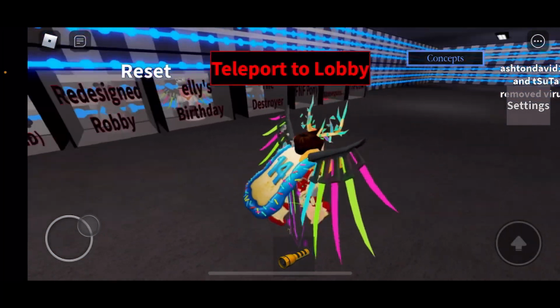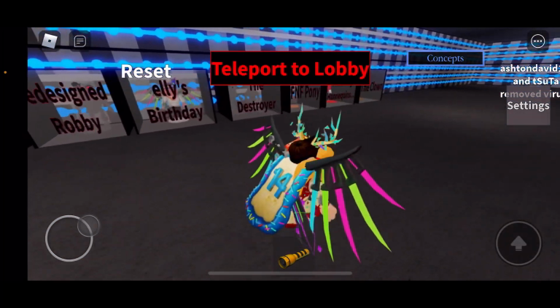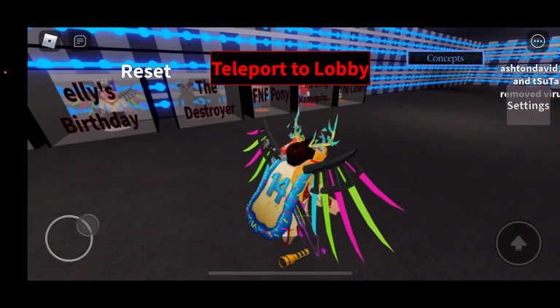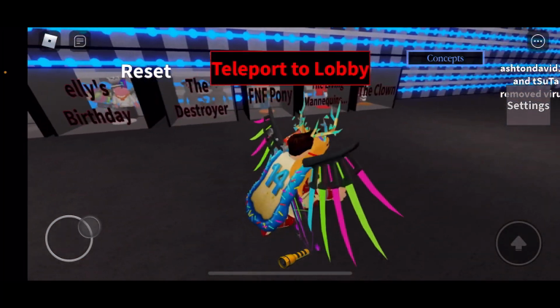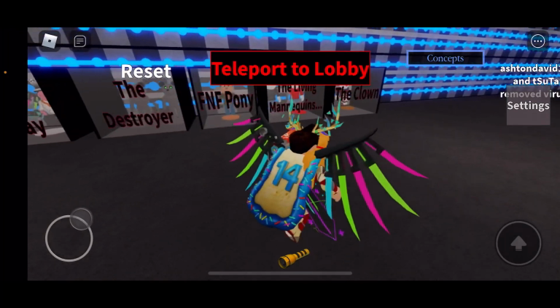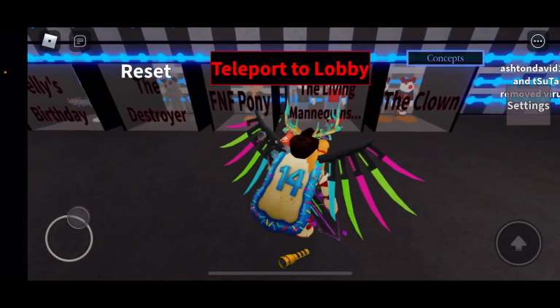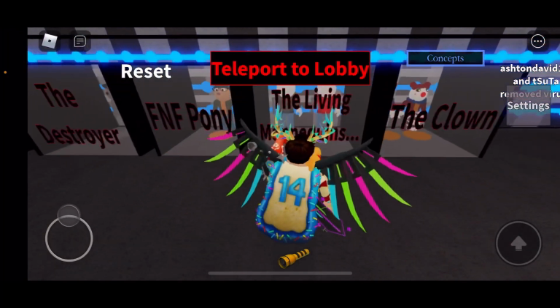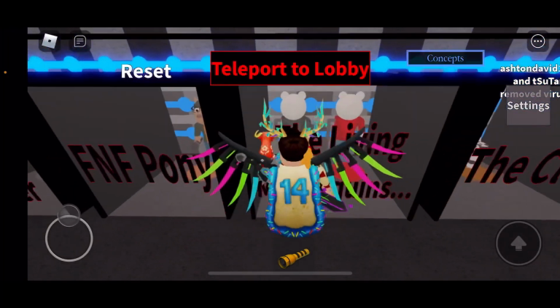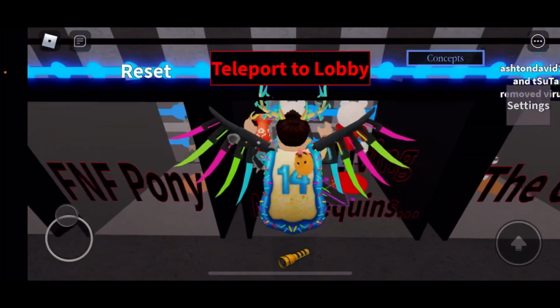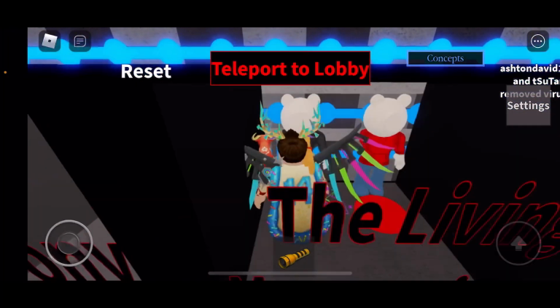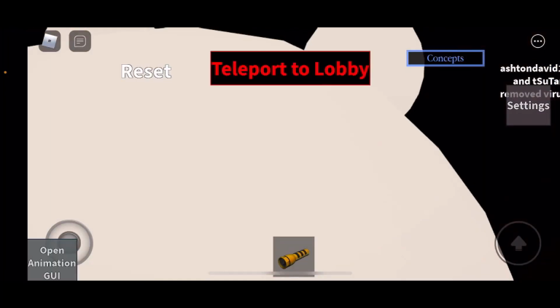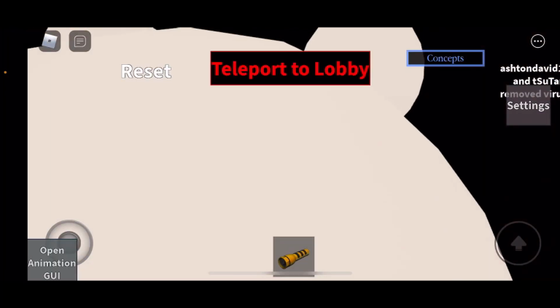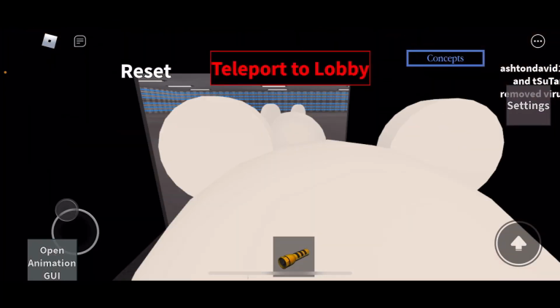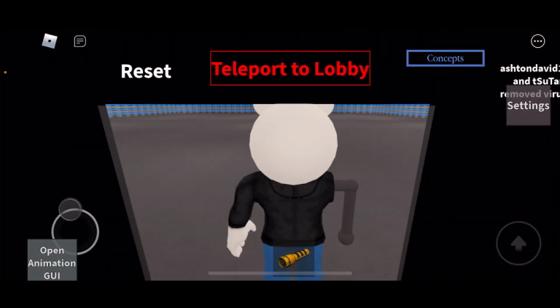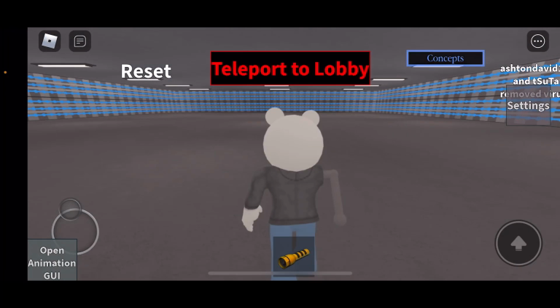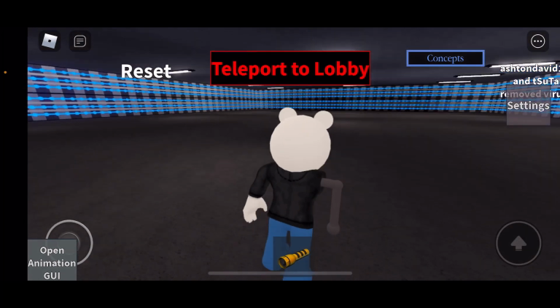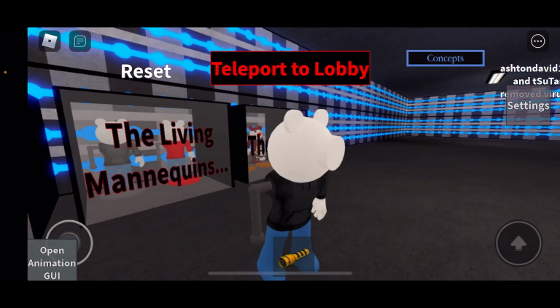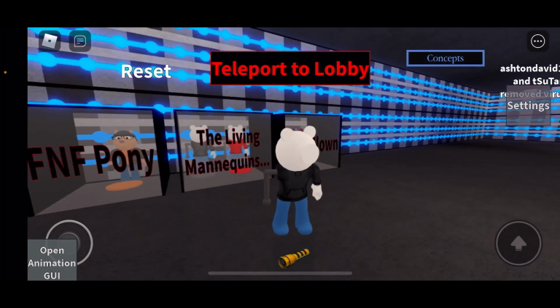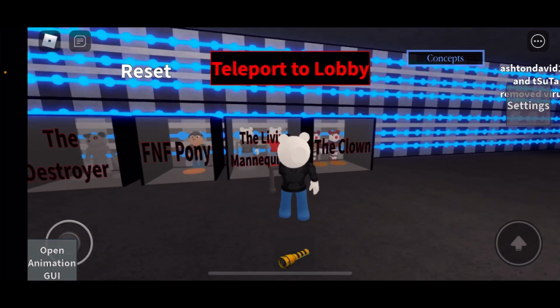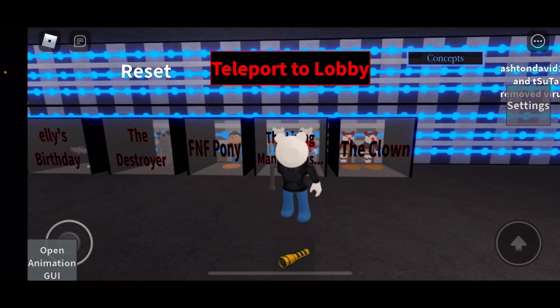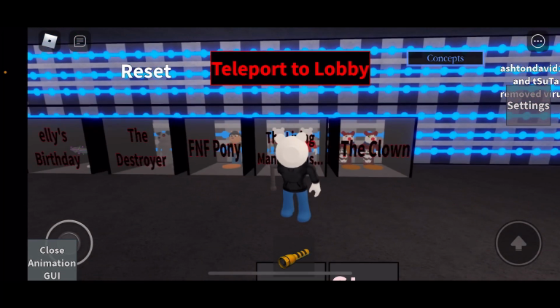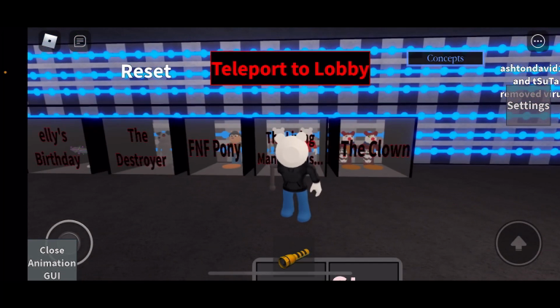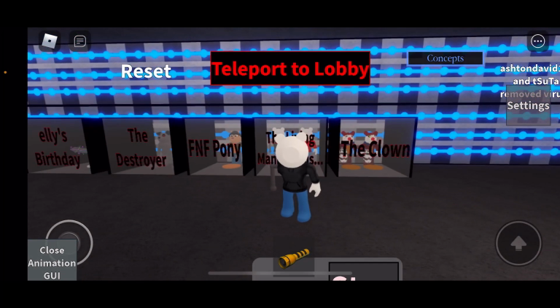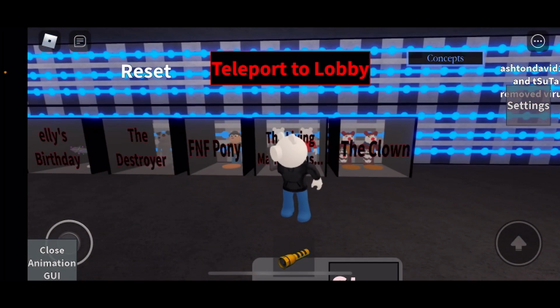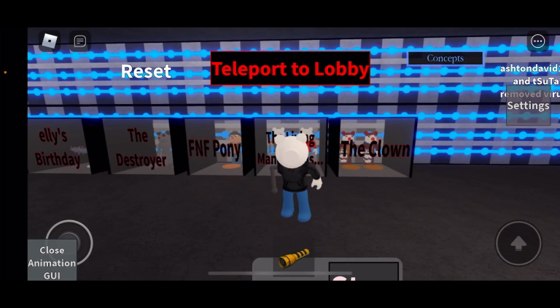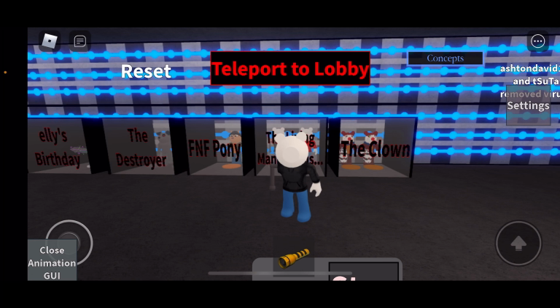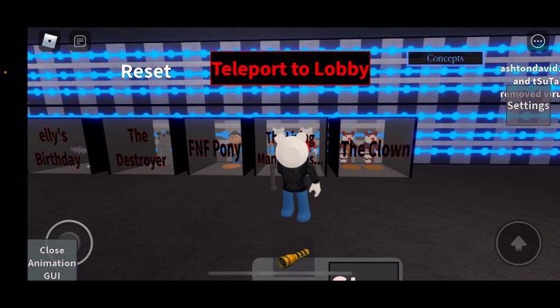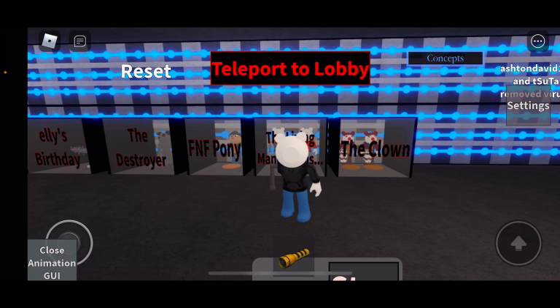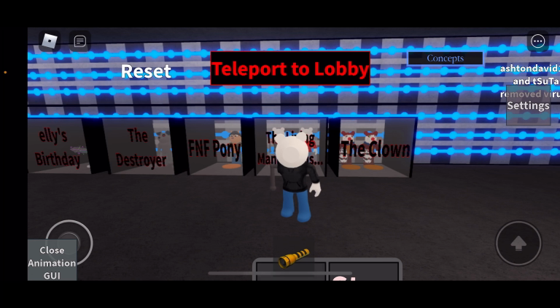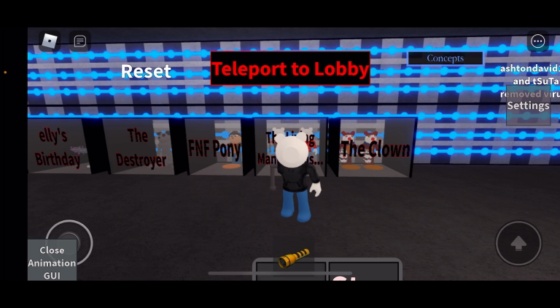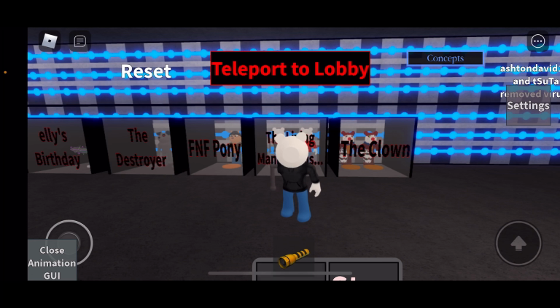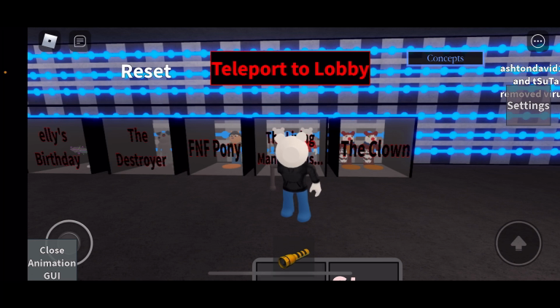Now we can teleport to Book 2 badge room 3 and try out the jump scares for all of the skins. Let's start off with the black mannequin — the mannequin wearing black. Let's see the jump scare. Oh my god, that is a slow and loud version of Rays.